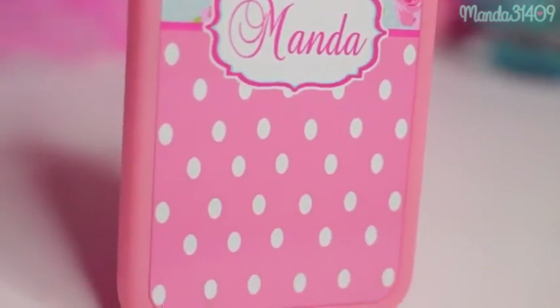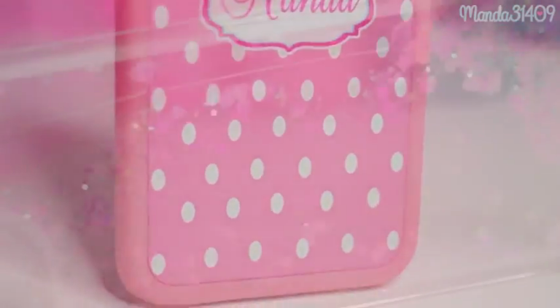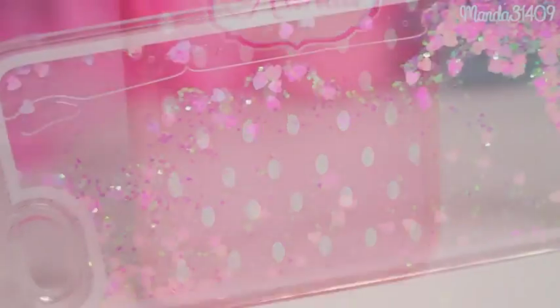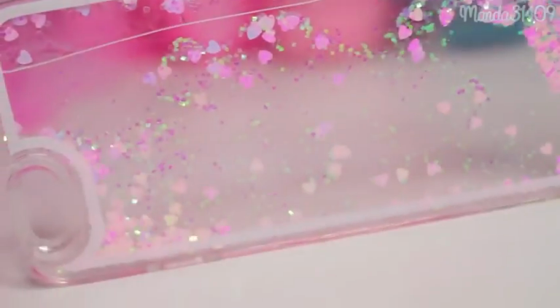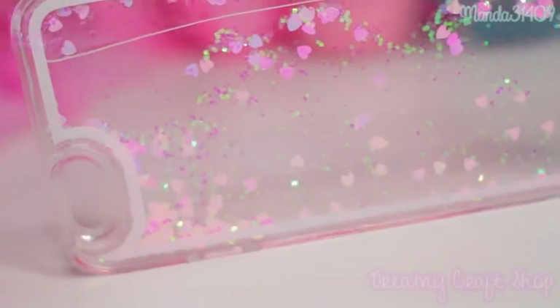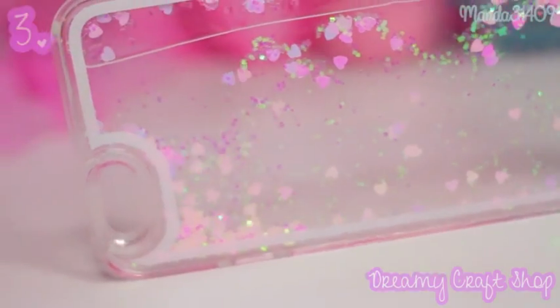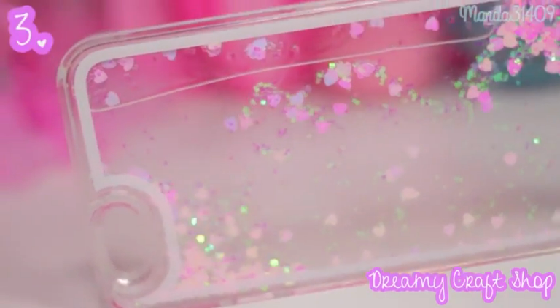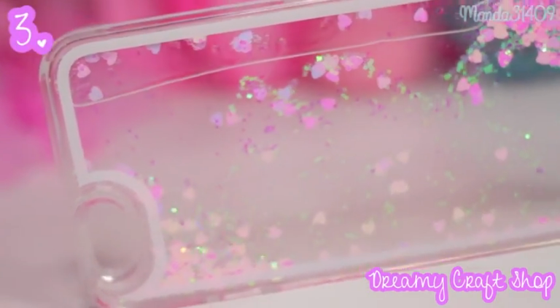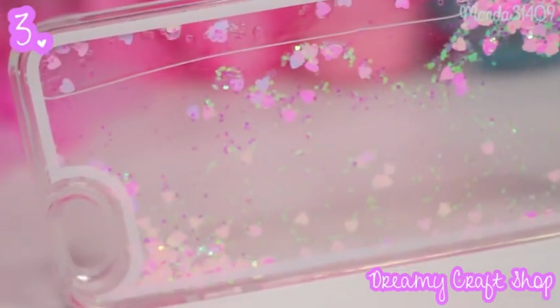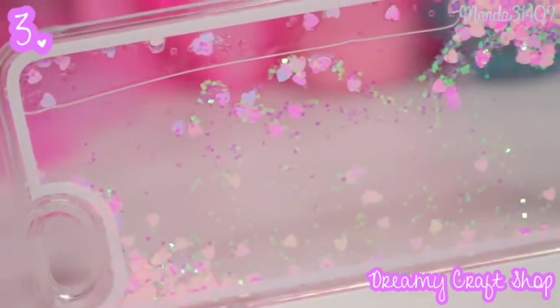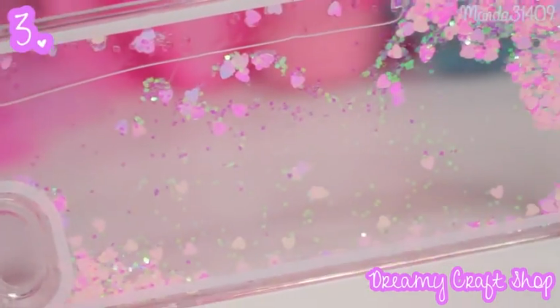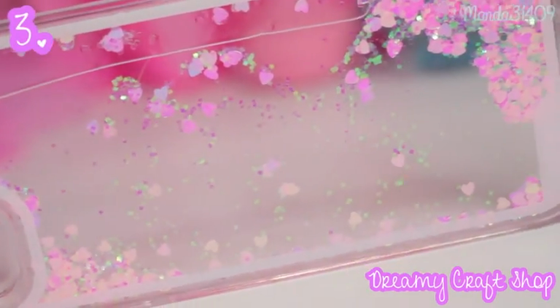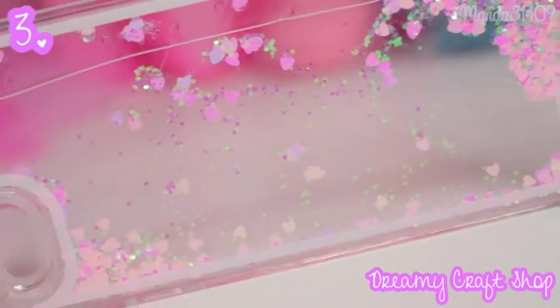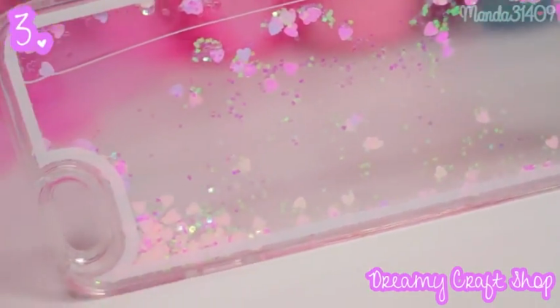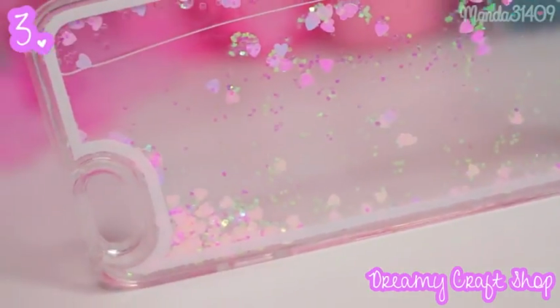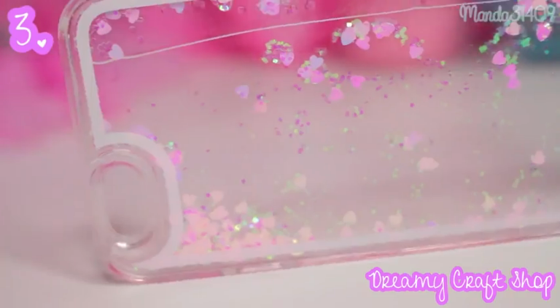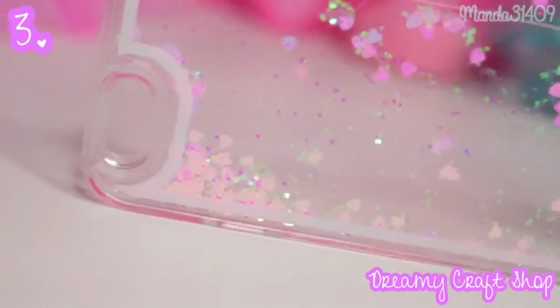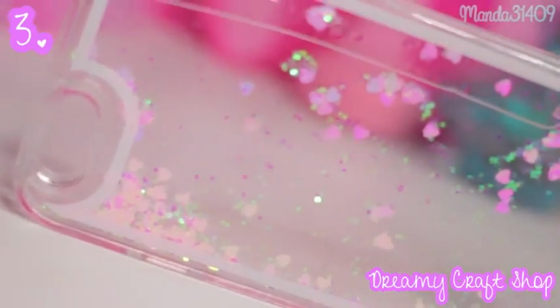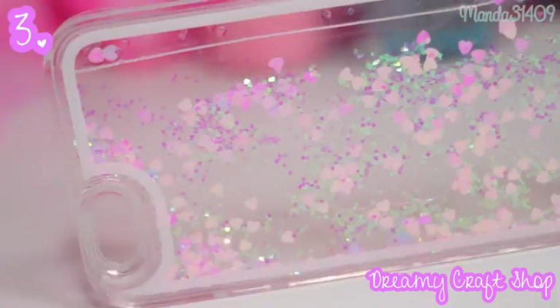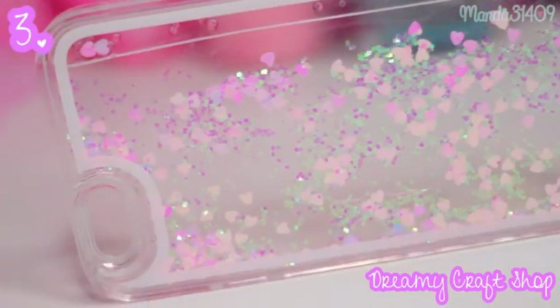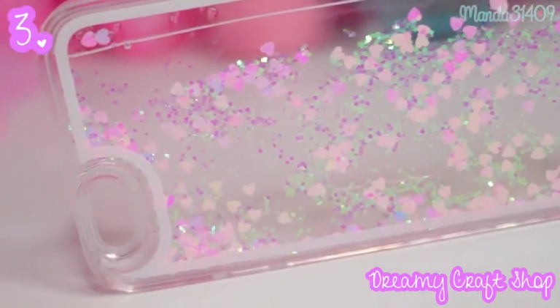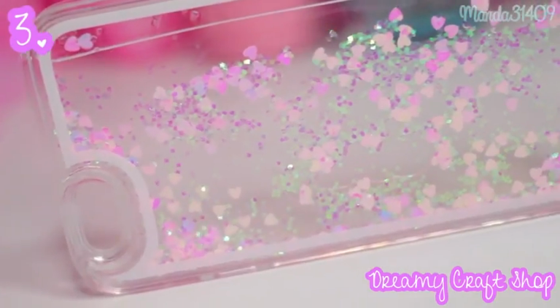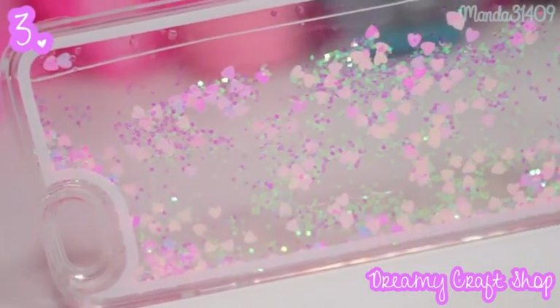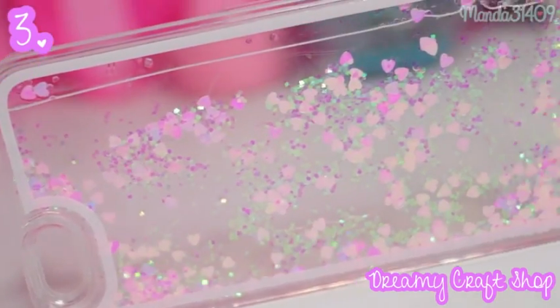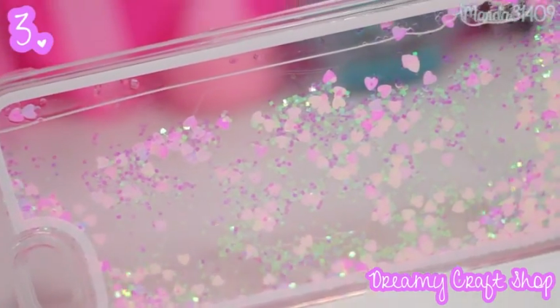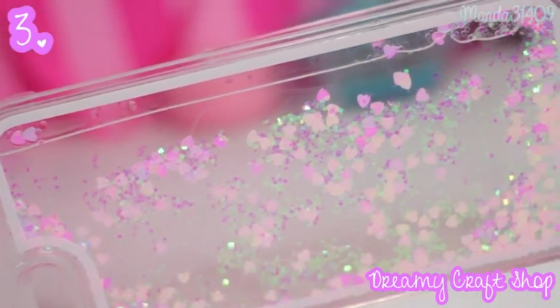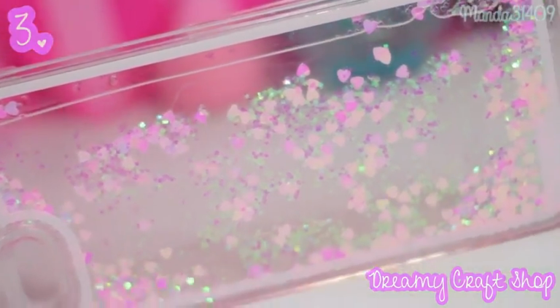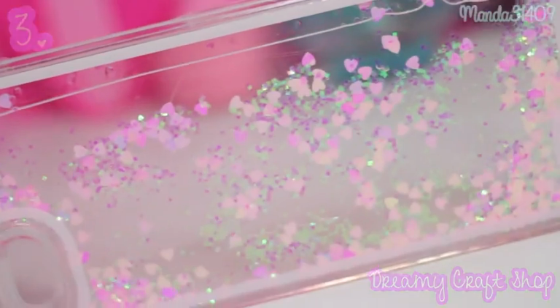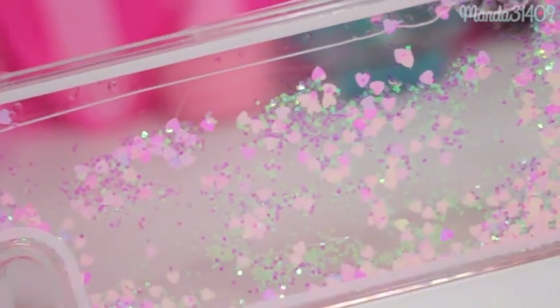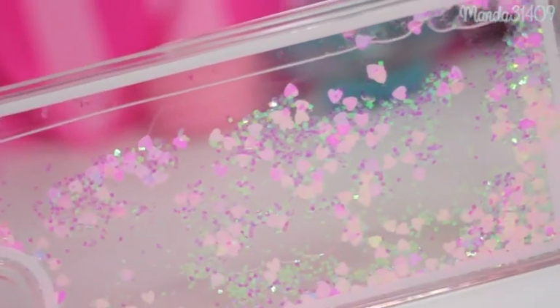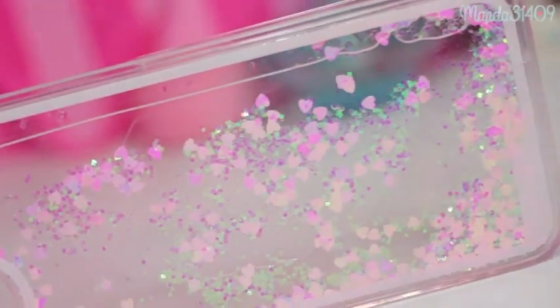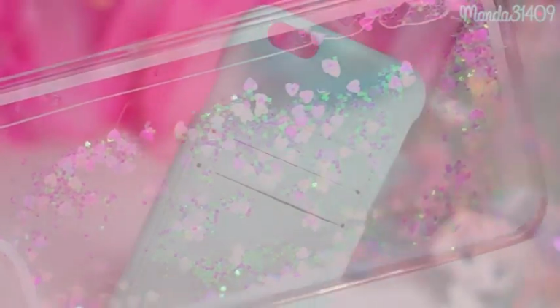This one right here came from Dreamy Craft Shop, but you can find these all over eBay and Amazon. They are the liquid ones that have like confetti in them that falls down when you shake your phone — it's really pretty, I love that.